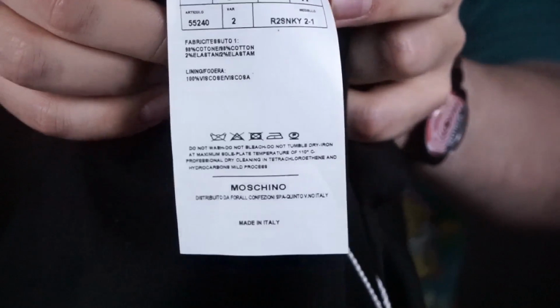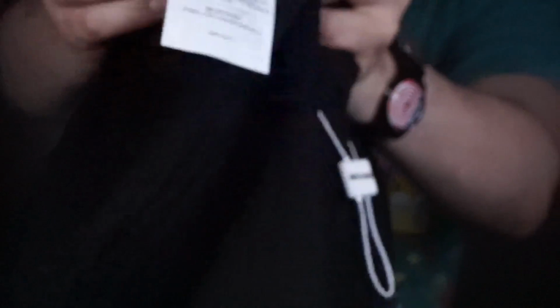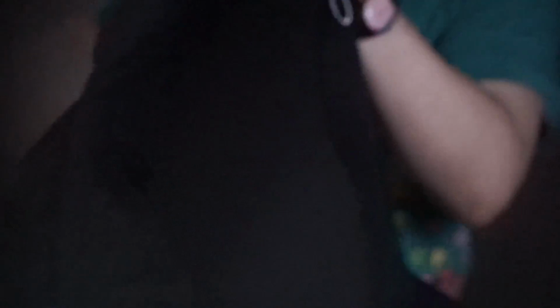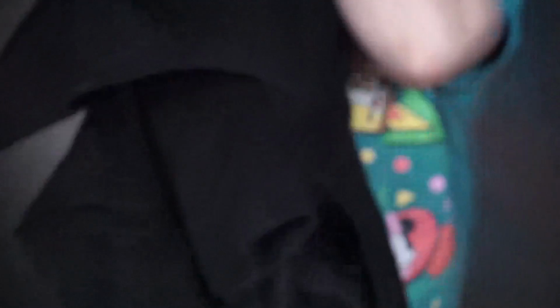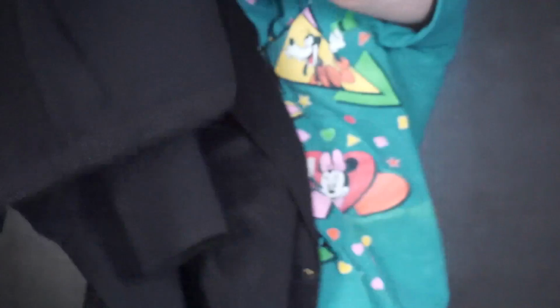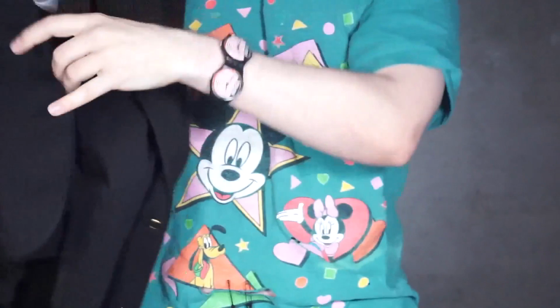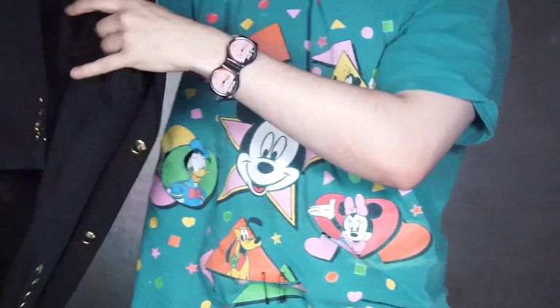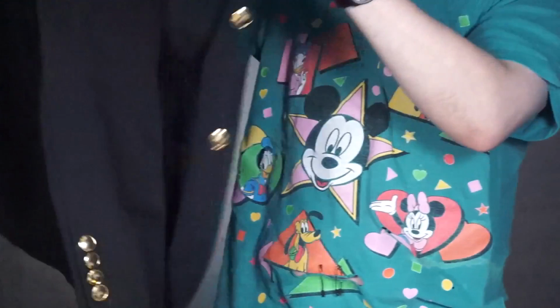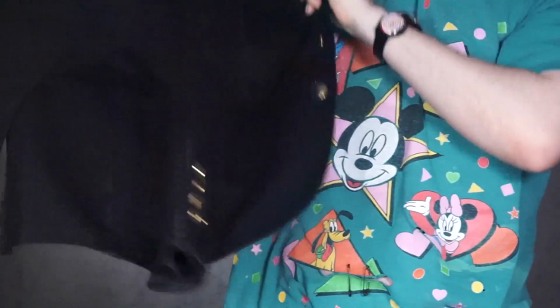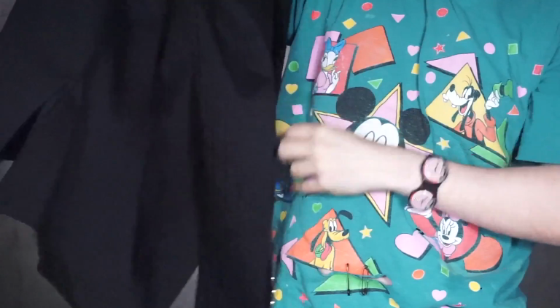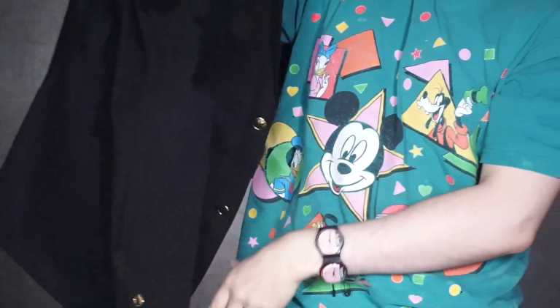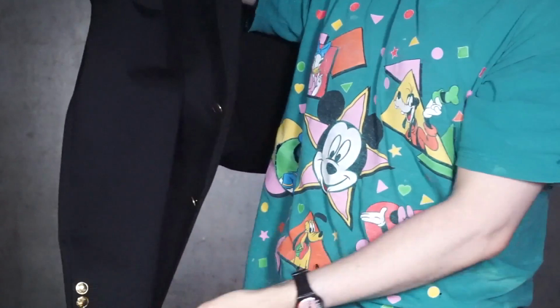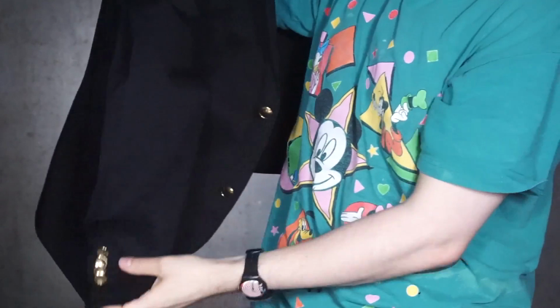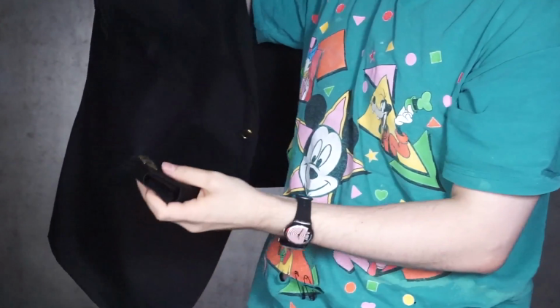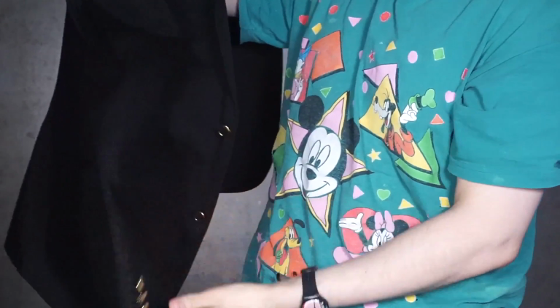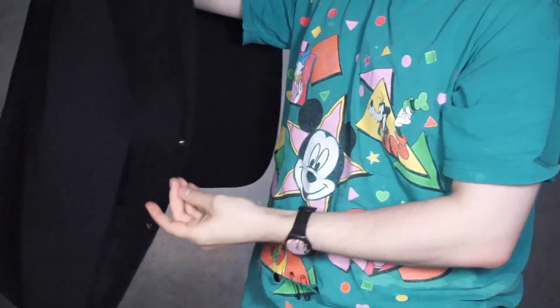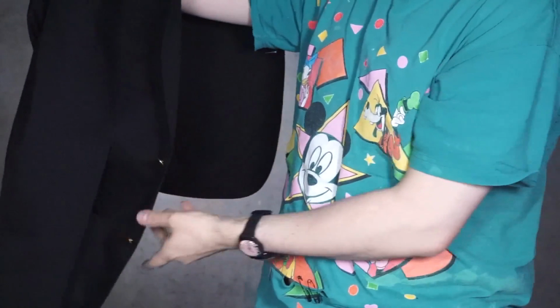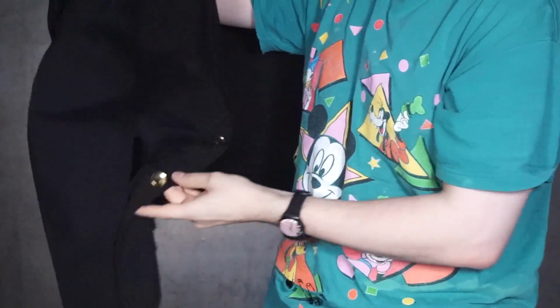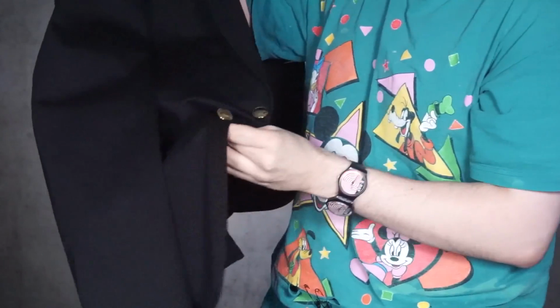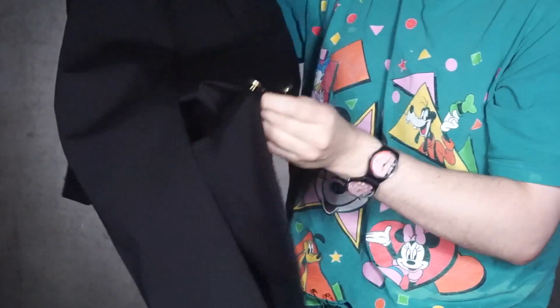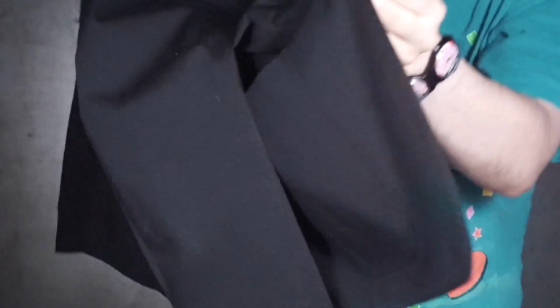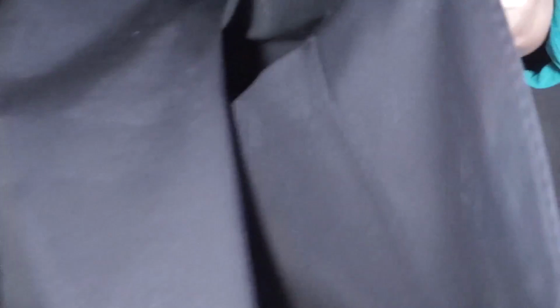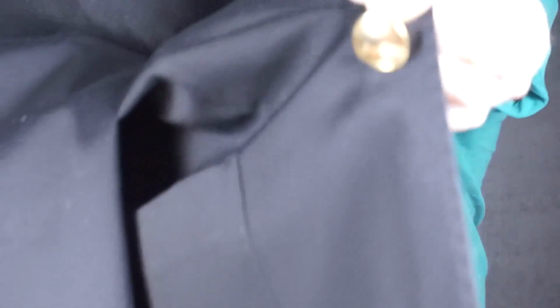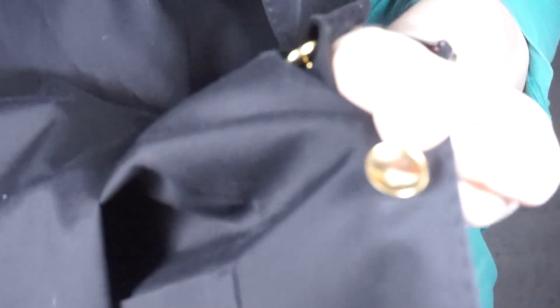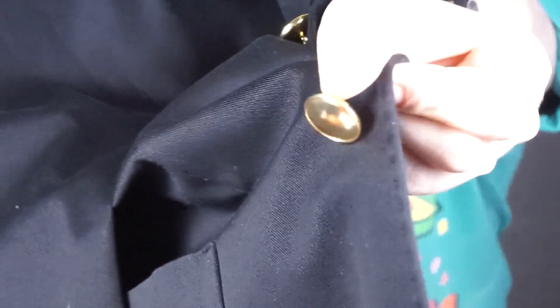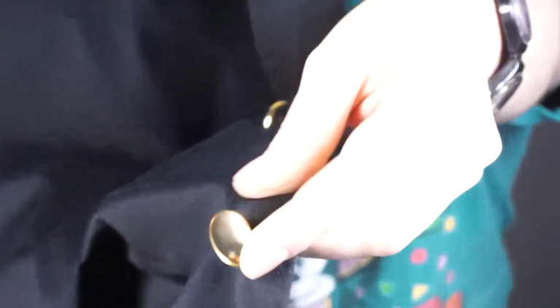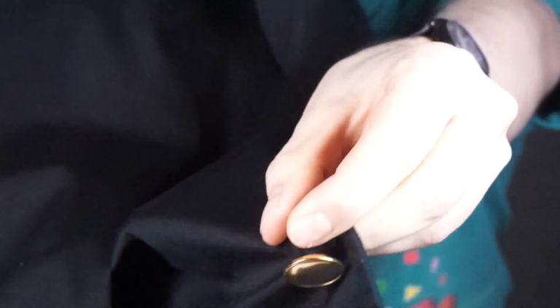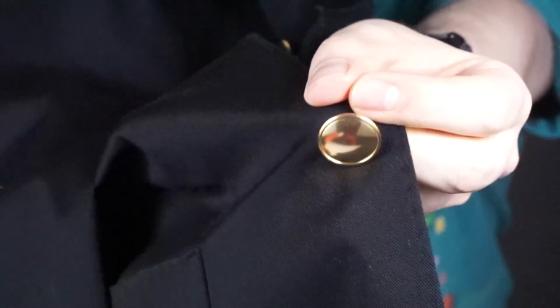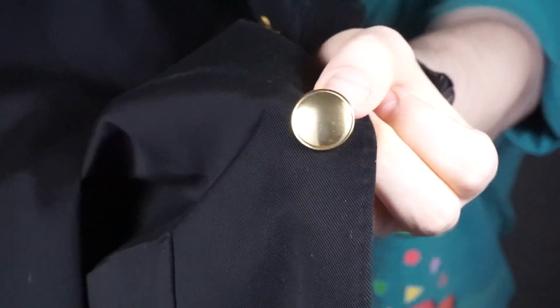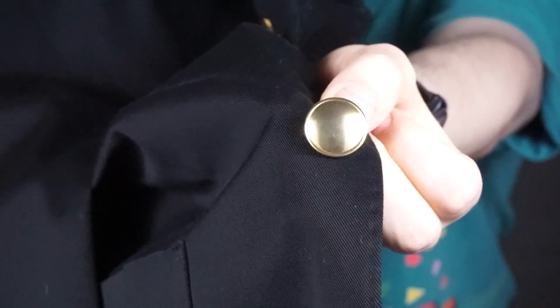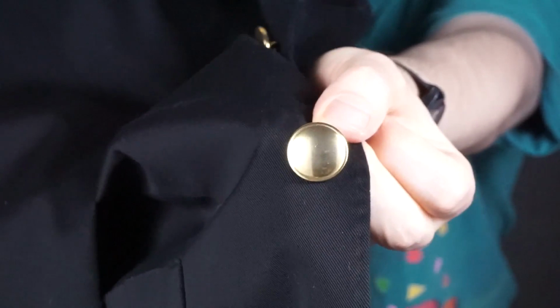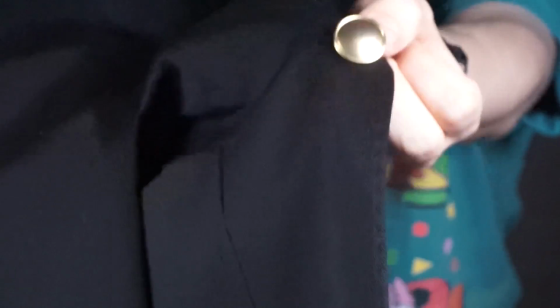Well there you have it guys — that's the Moschino jacket for men, Spring-Summer 15. The buttons do not have any logos on them. They're just gold, blingy, and pimpy.